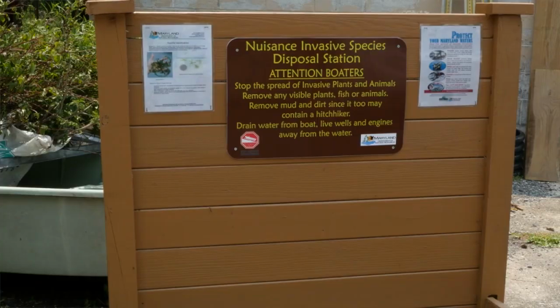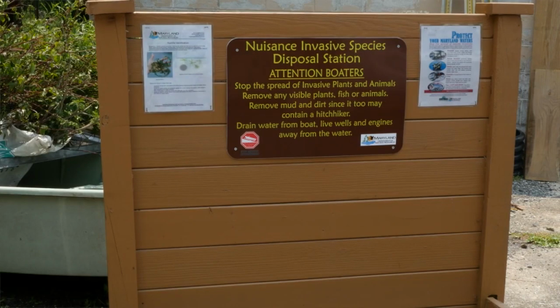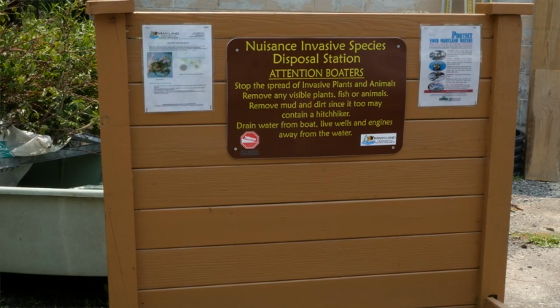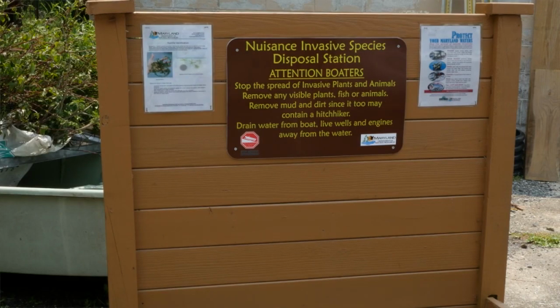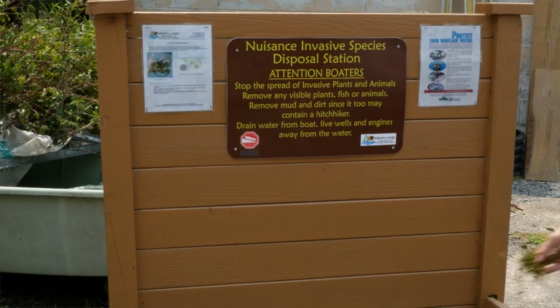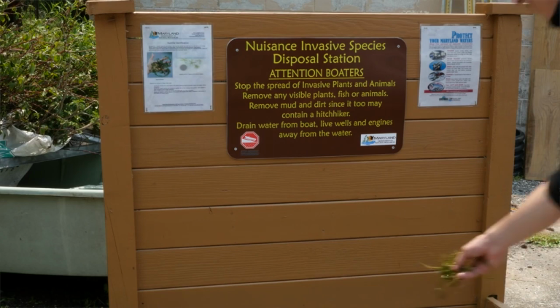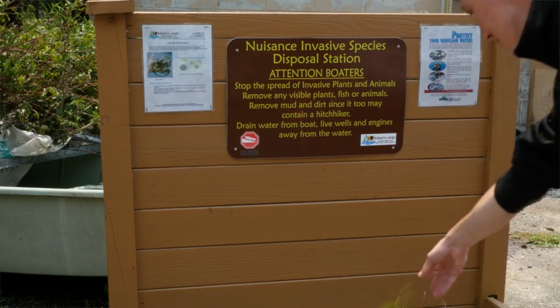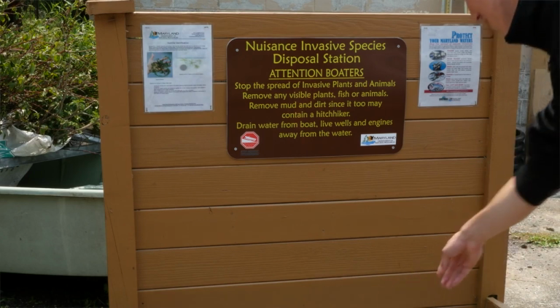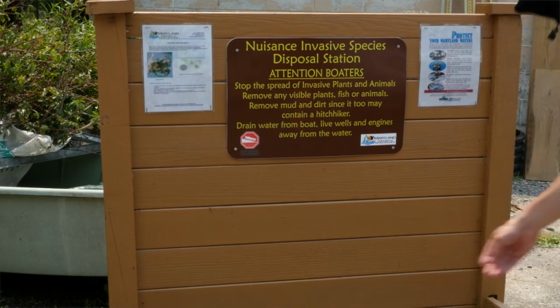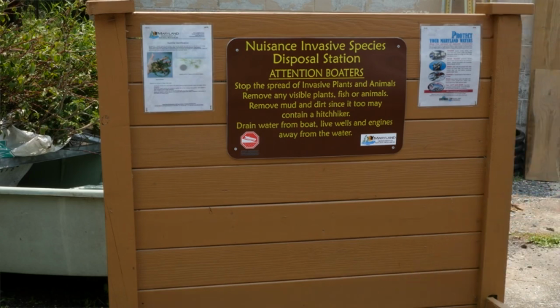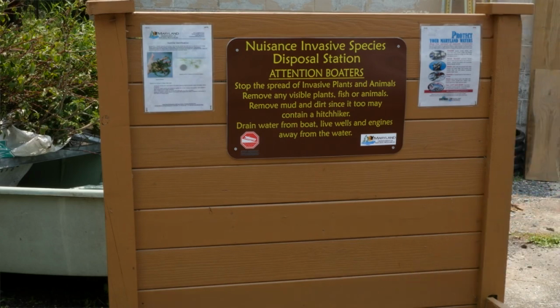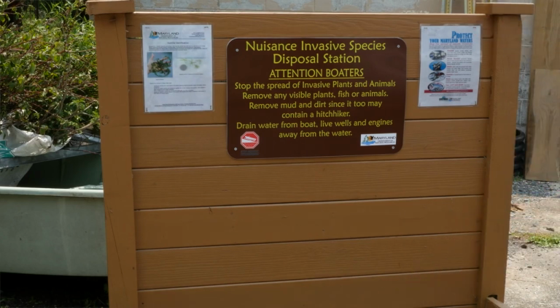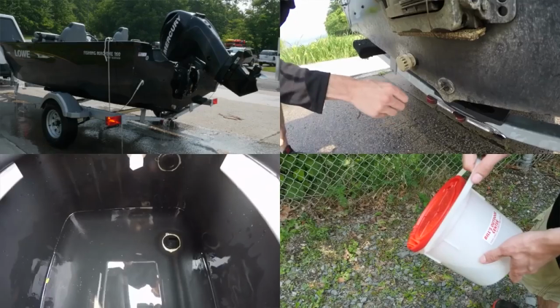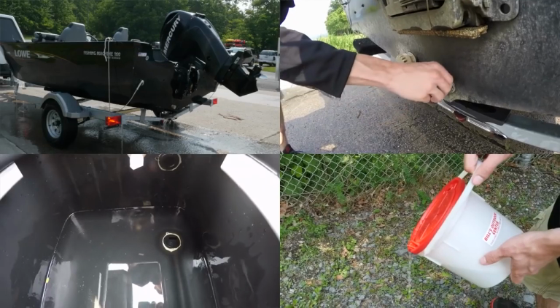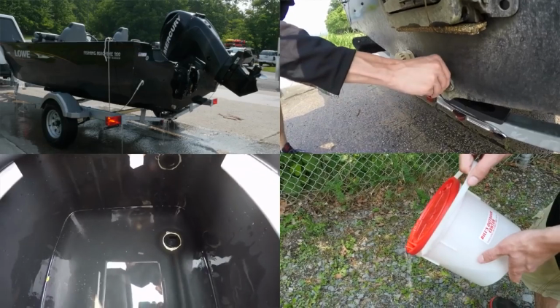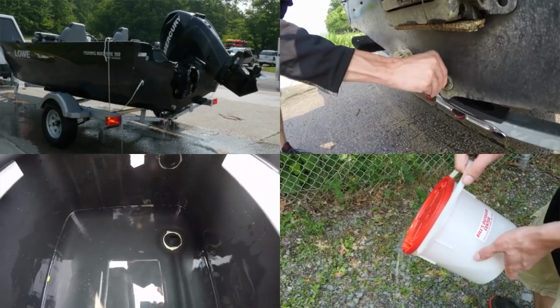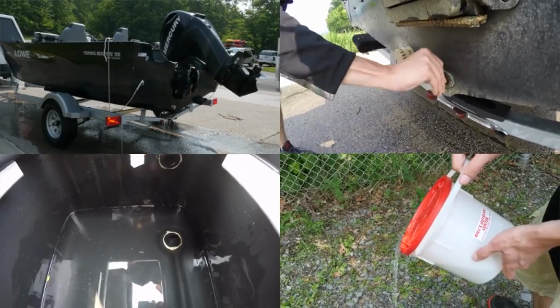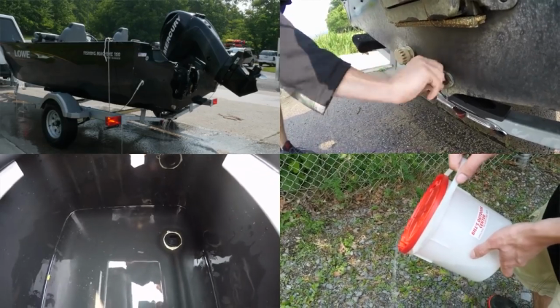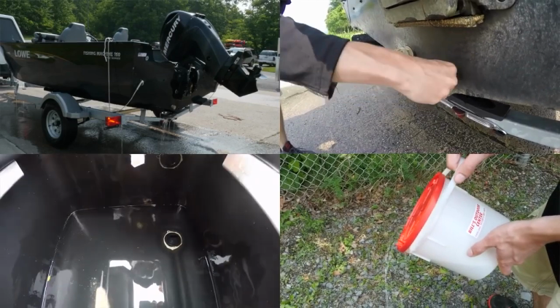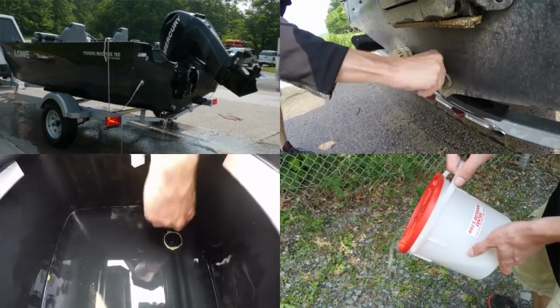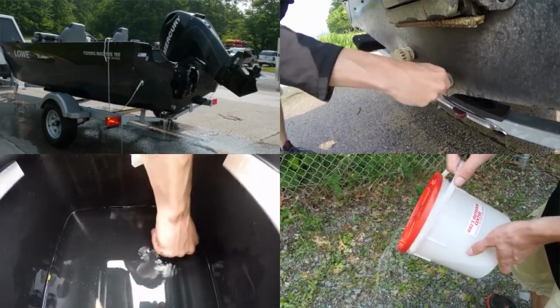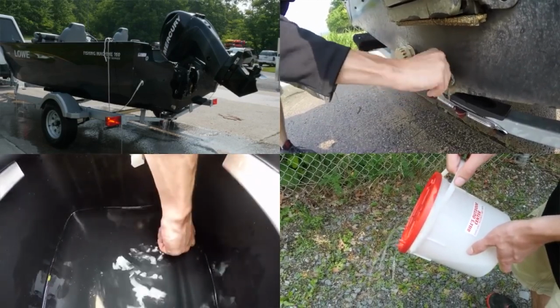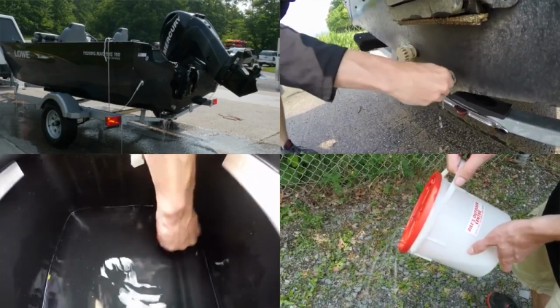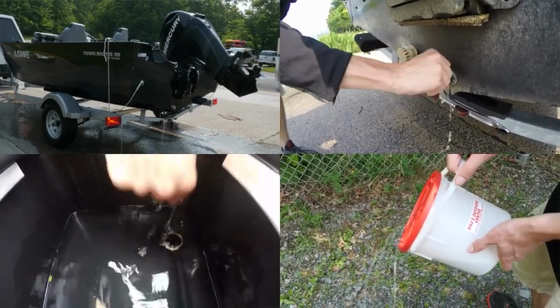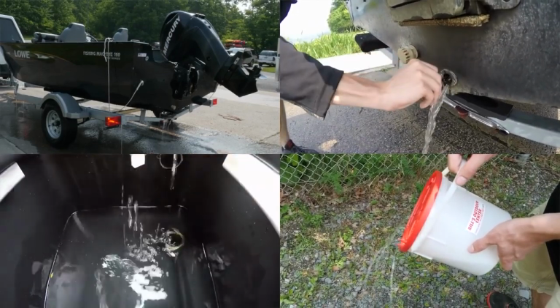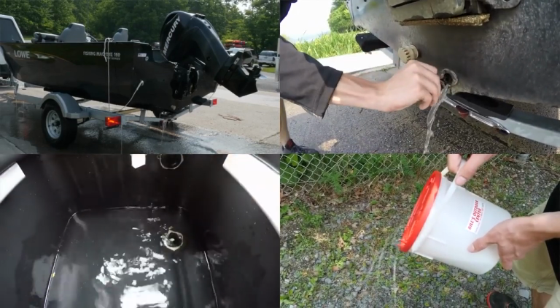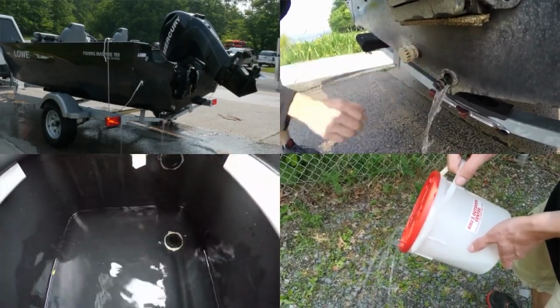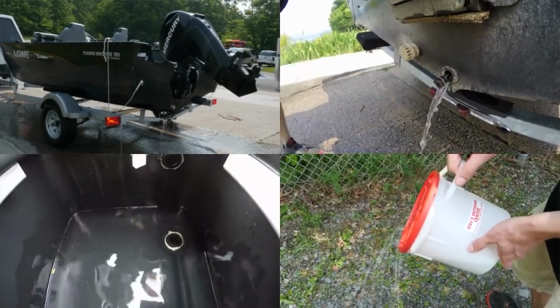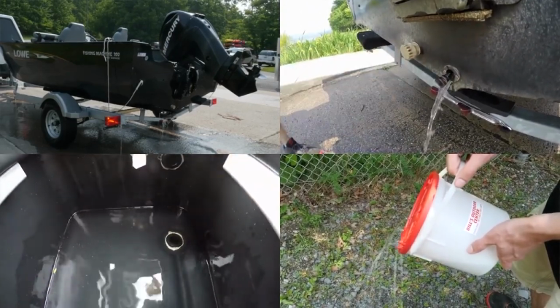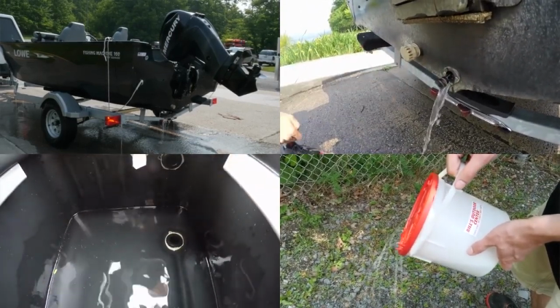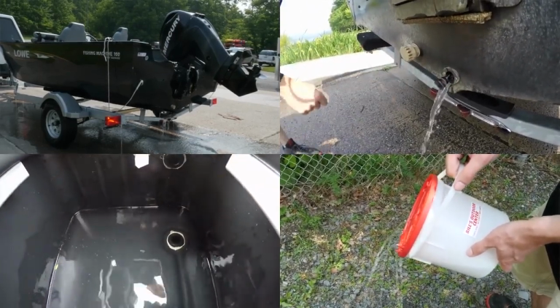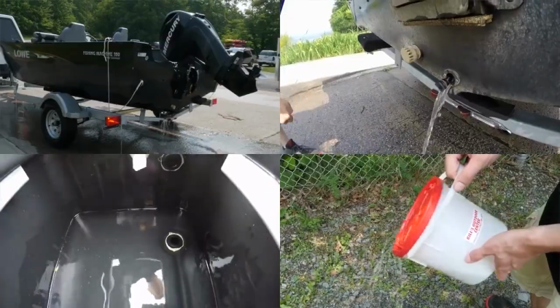Deposit any foreign materials in a dedicated waste station or trash receptacle. Drain water from the boat, motor, bilge, live wells, and bait containers before leaving the launch, and always leave boat plugs out while traveling.